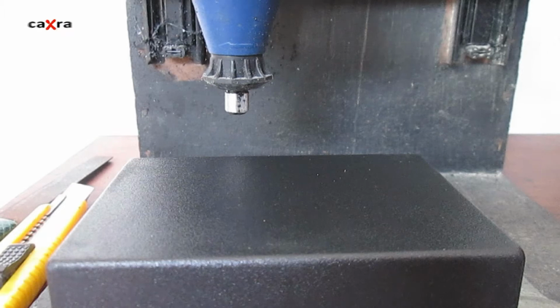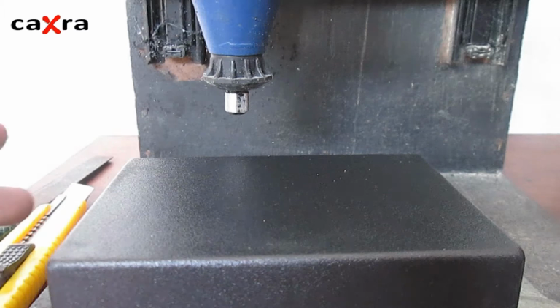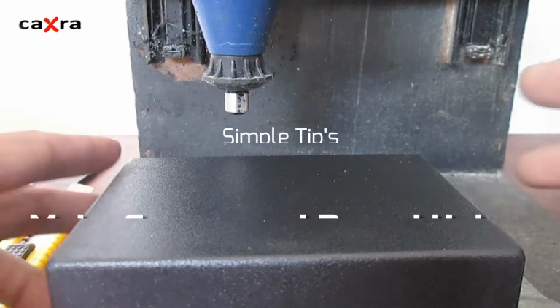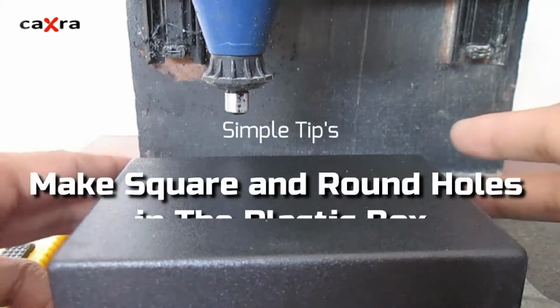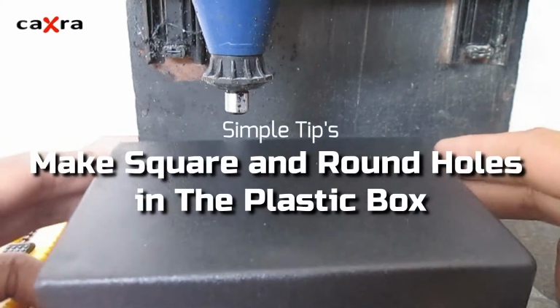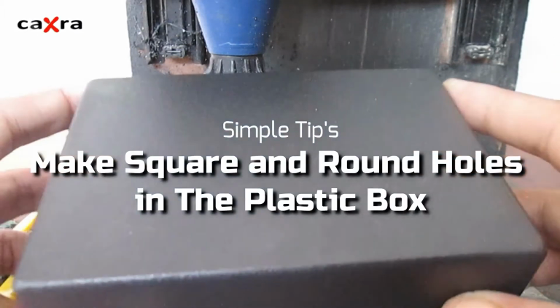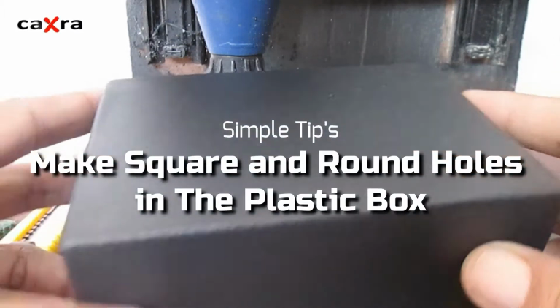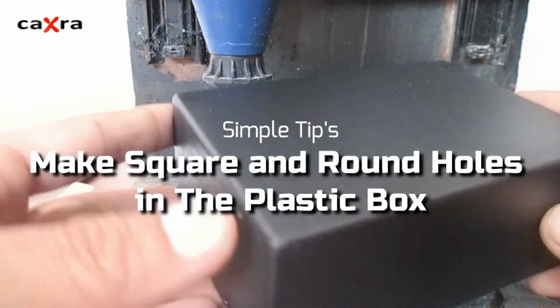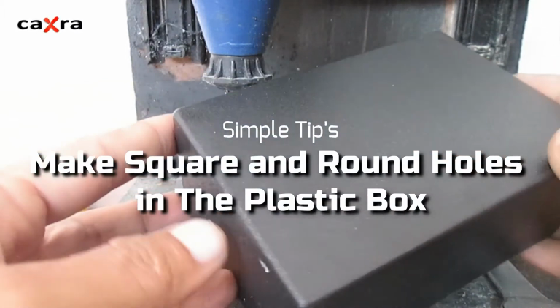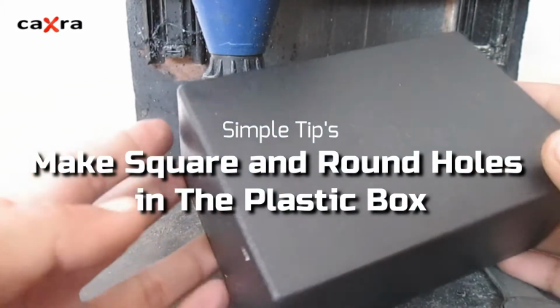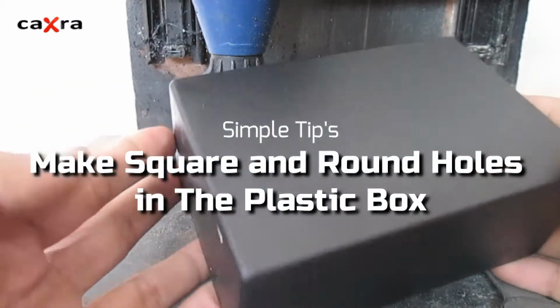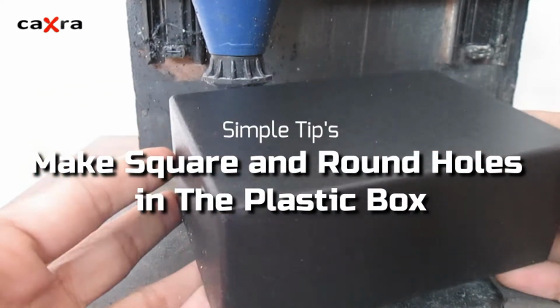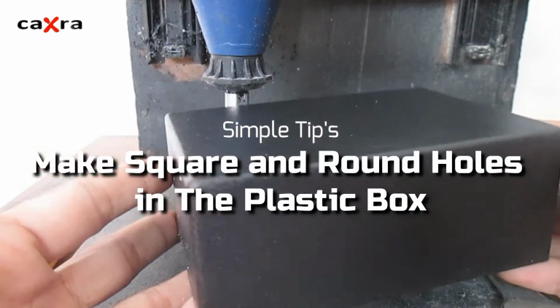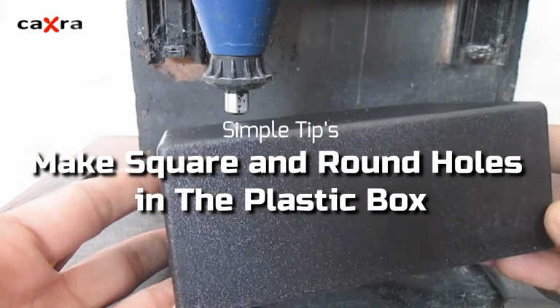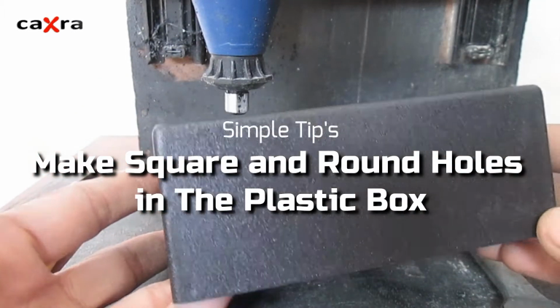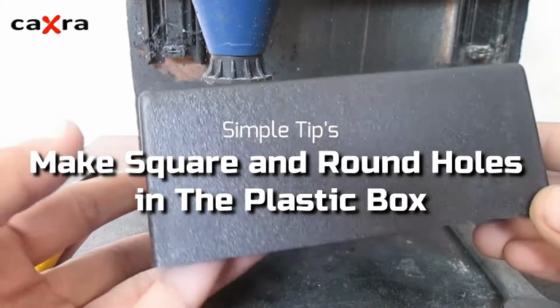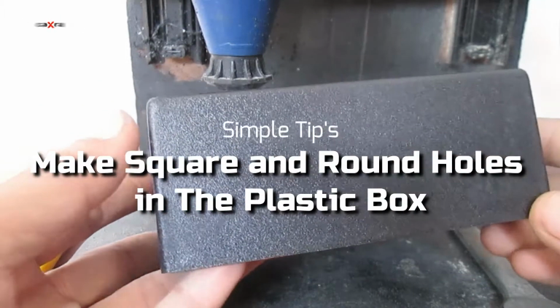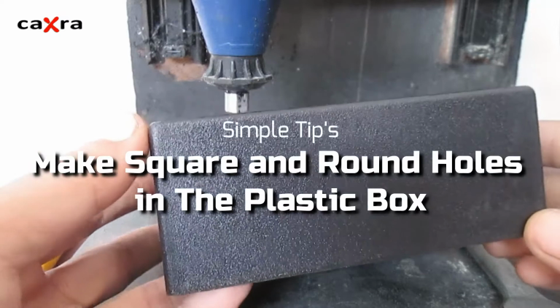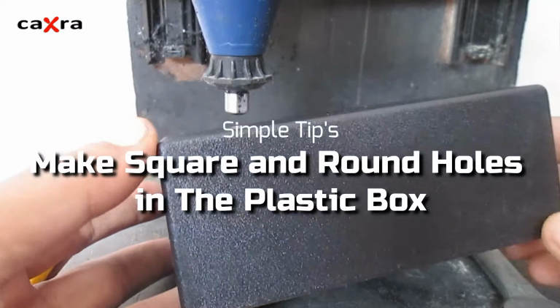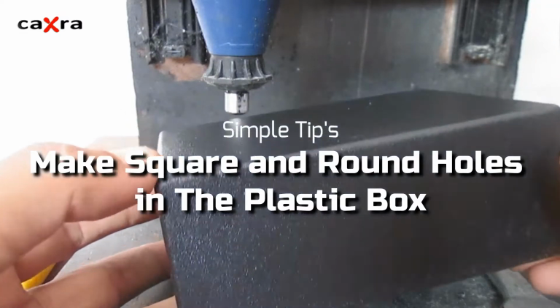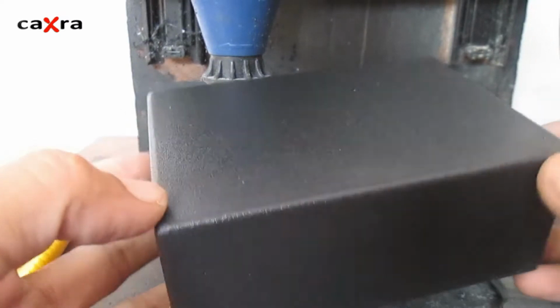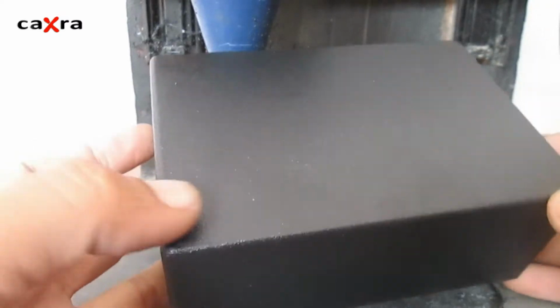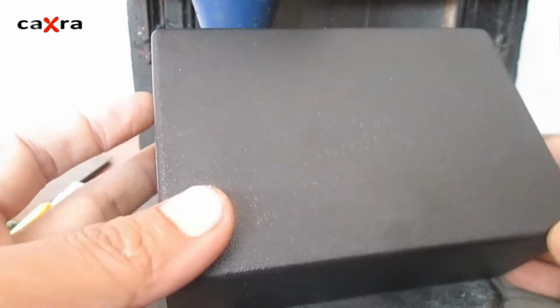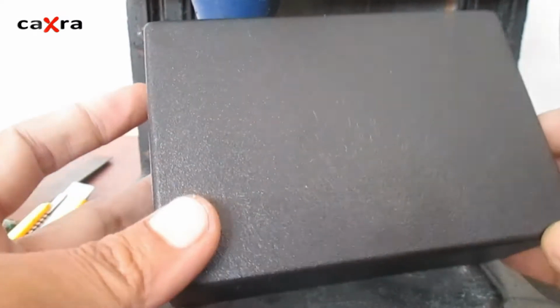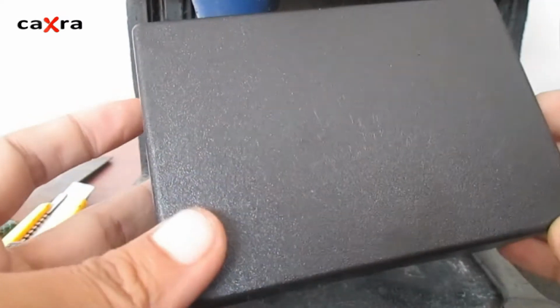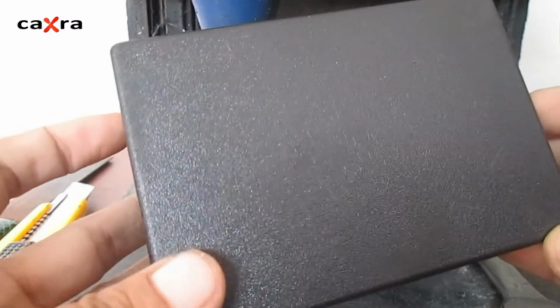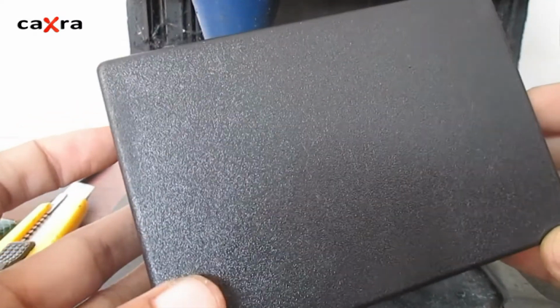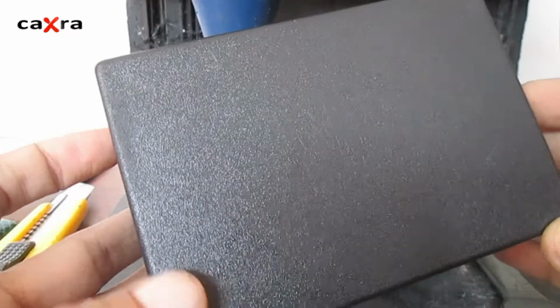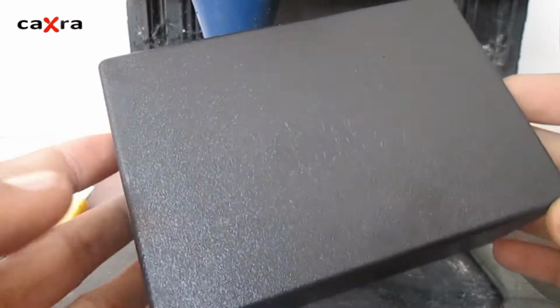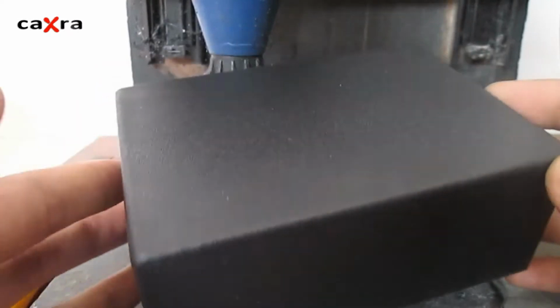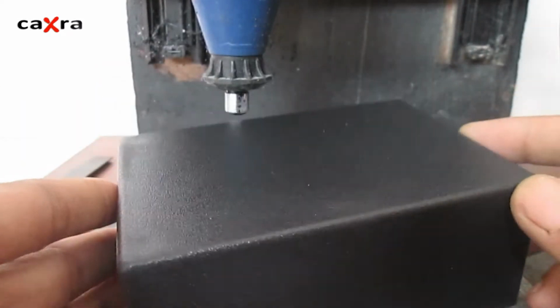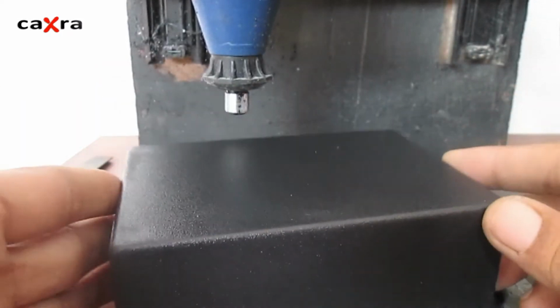This is a multi-functional box for simple electronics projects. If you are an electronics hobbyist, you surely already know about this box.